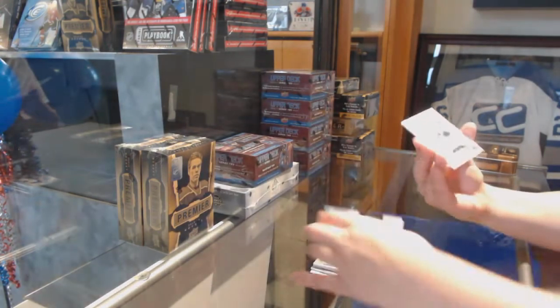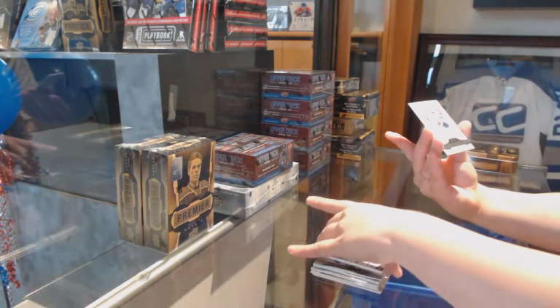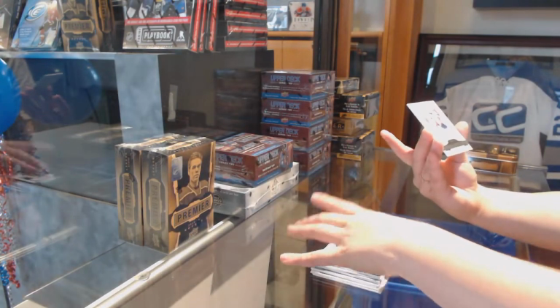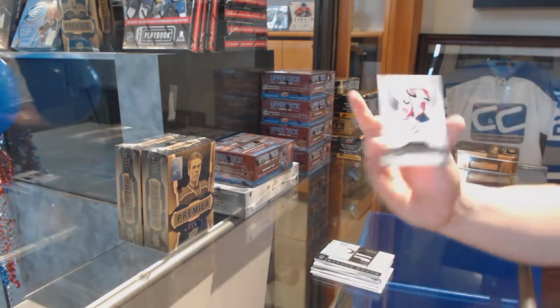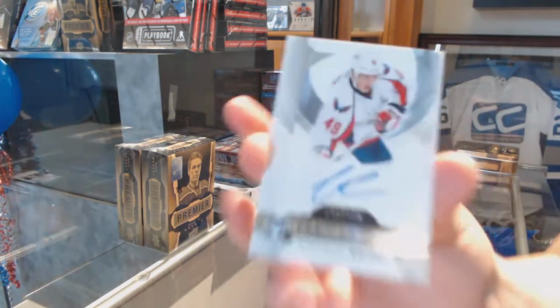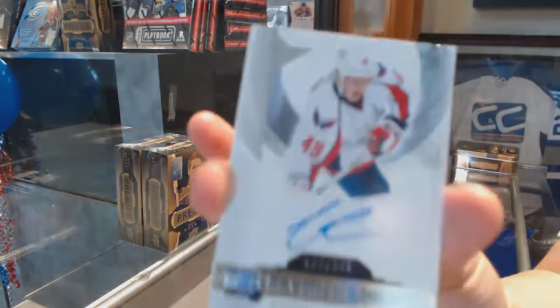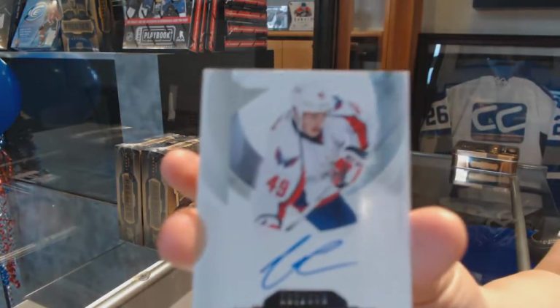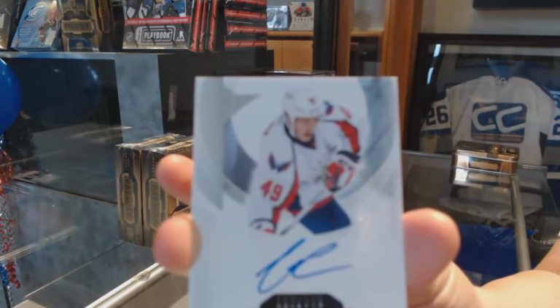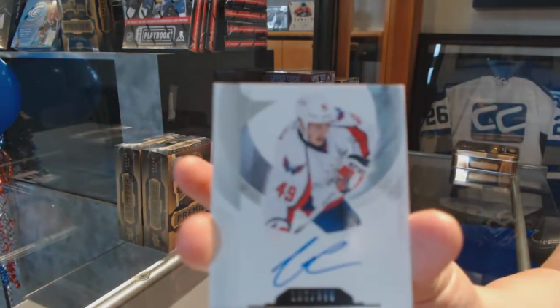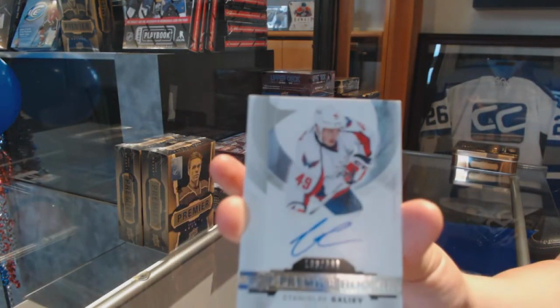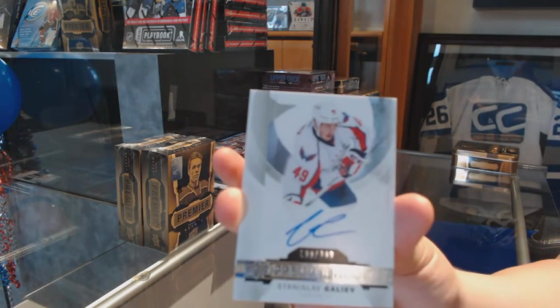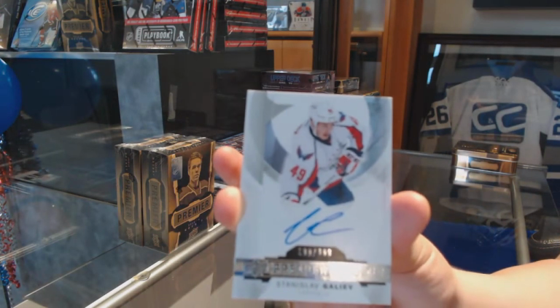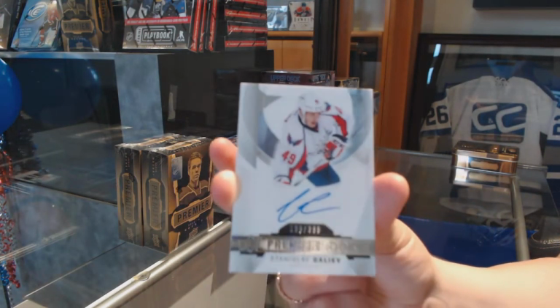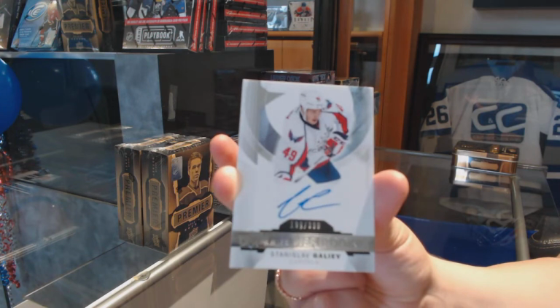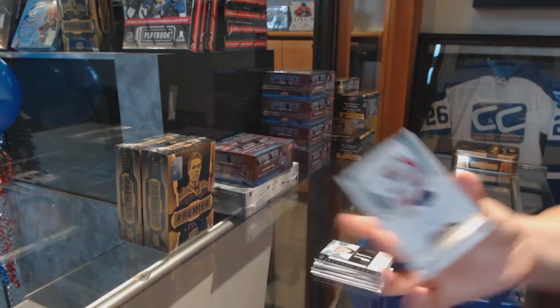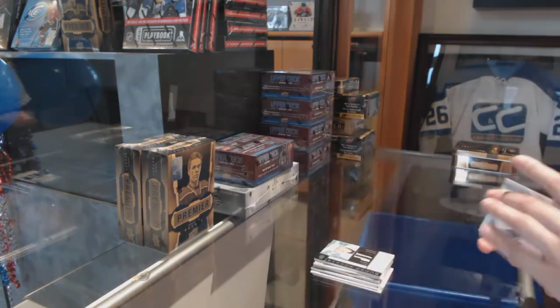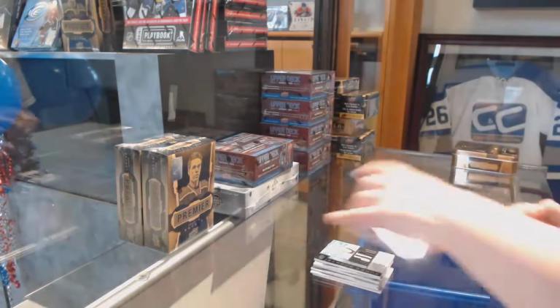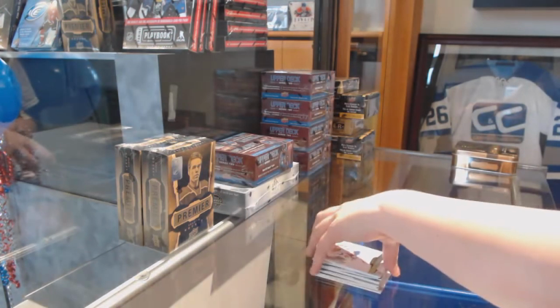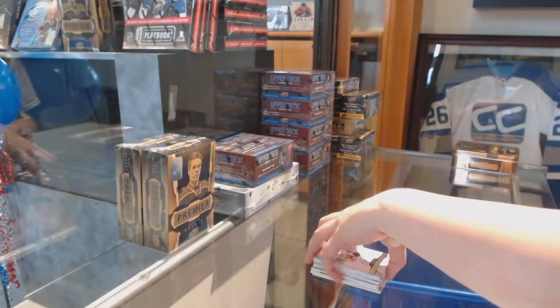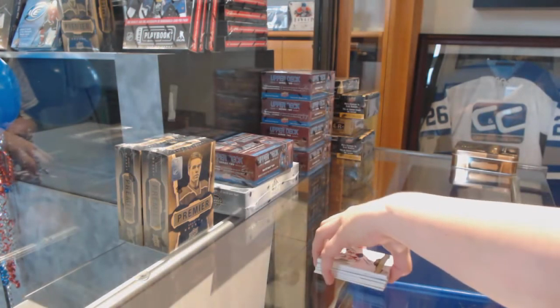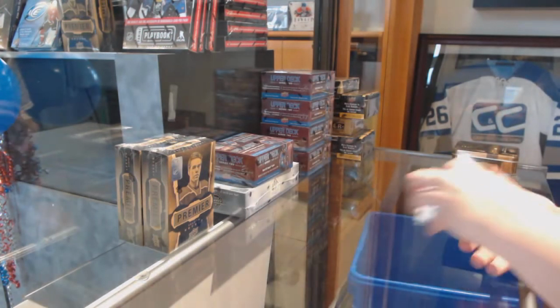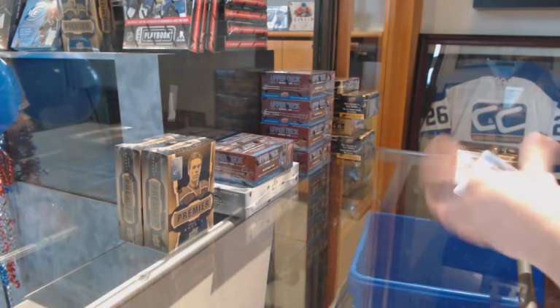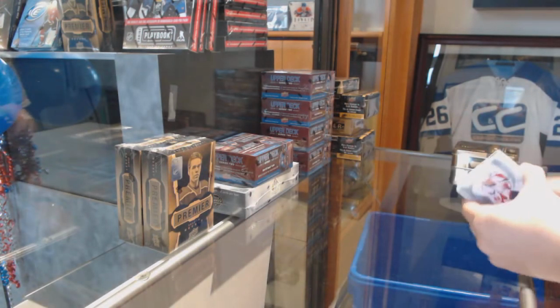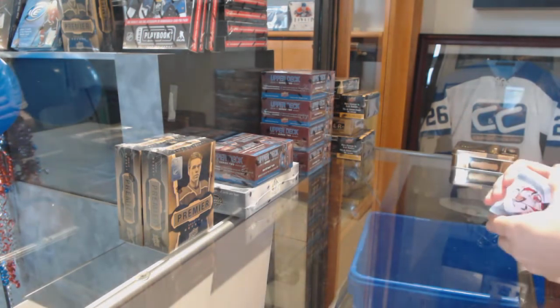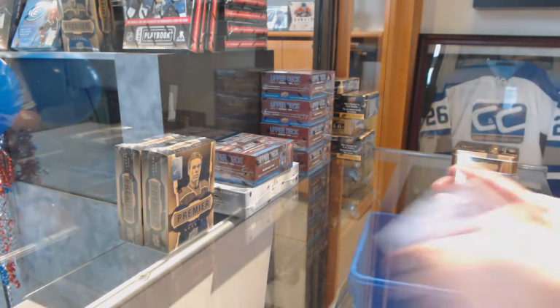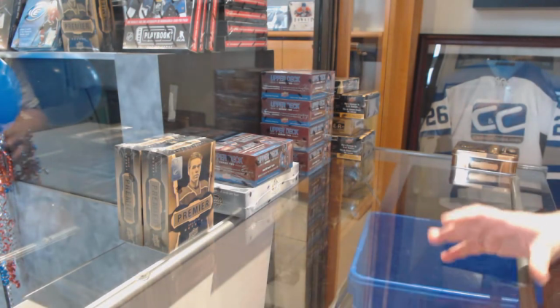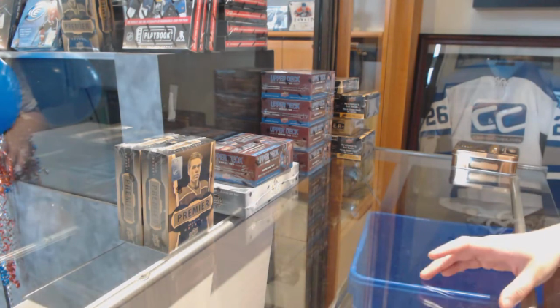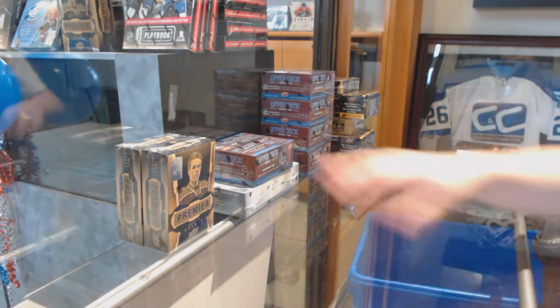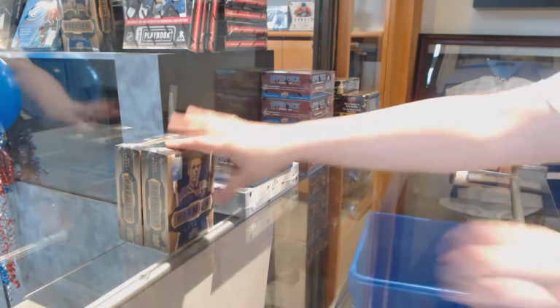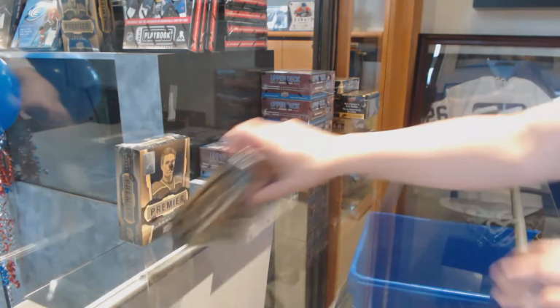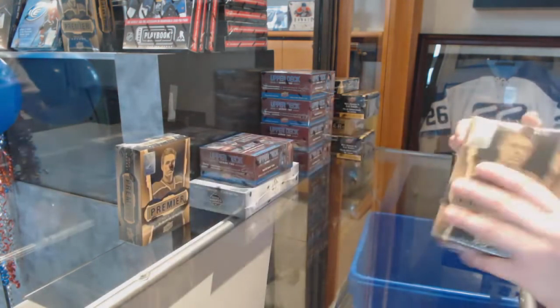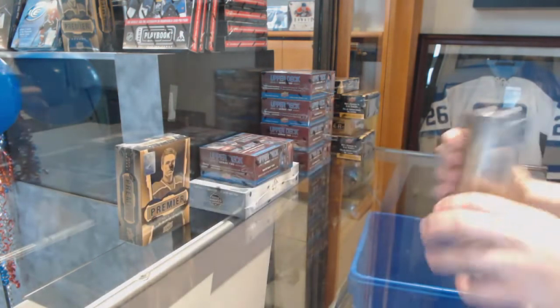With a rookie auto, number to 399 of Stanislav Galiev. Box two.